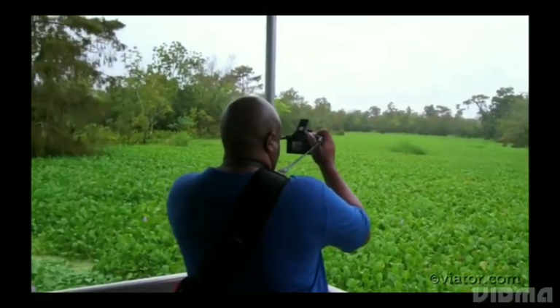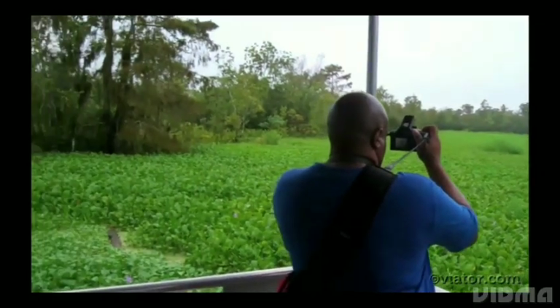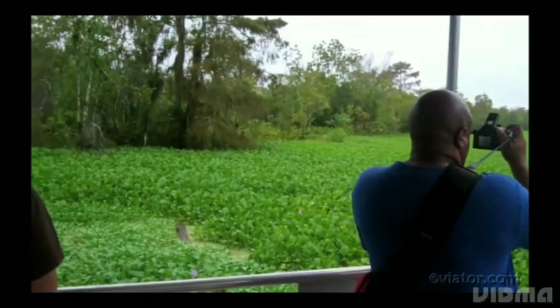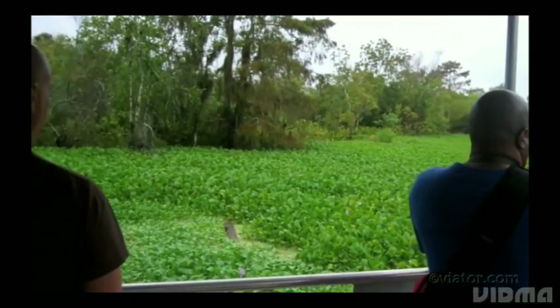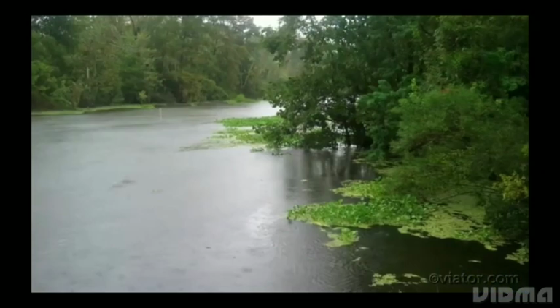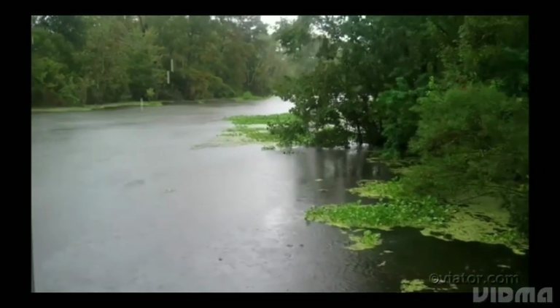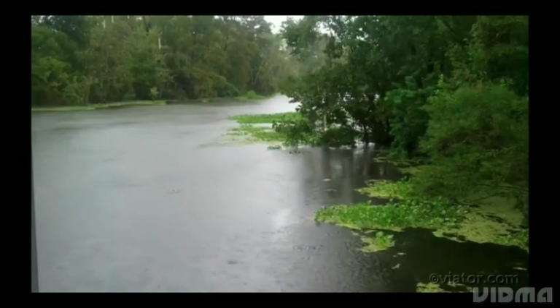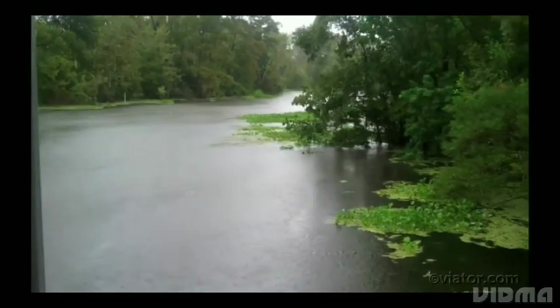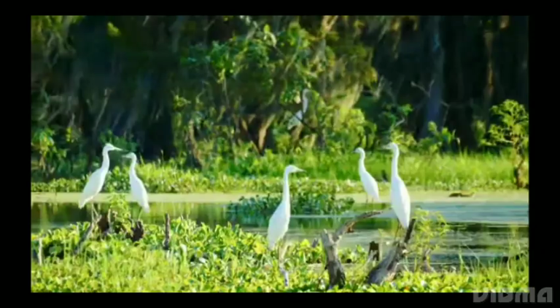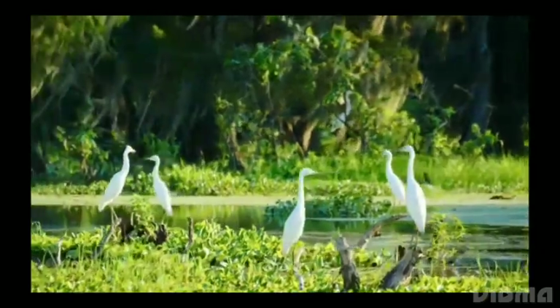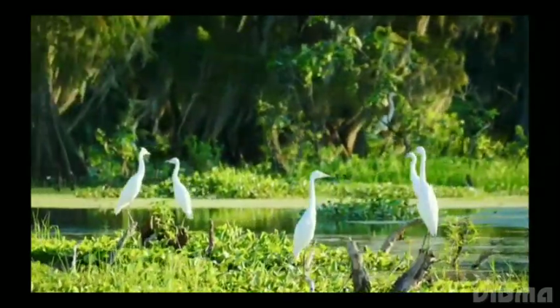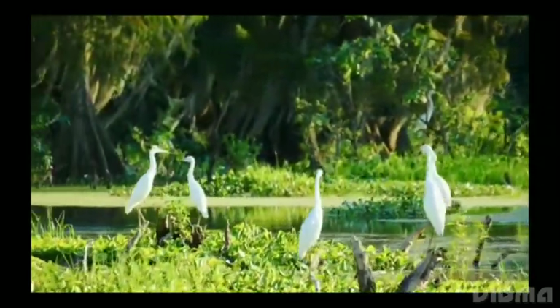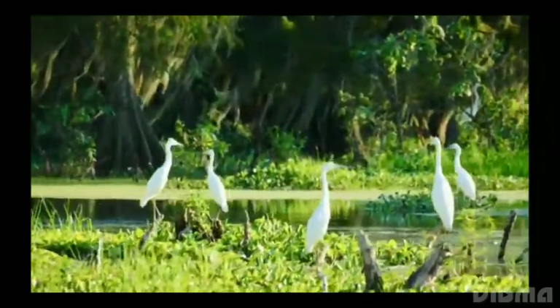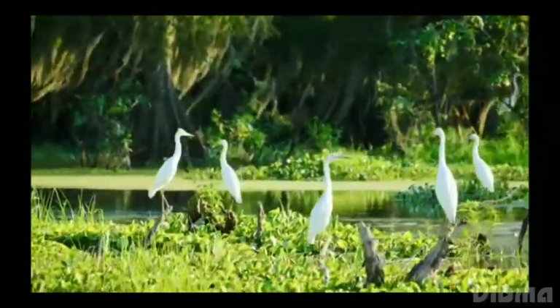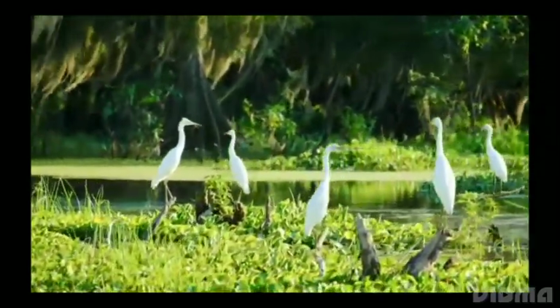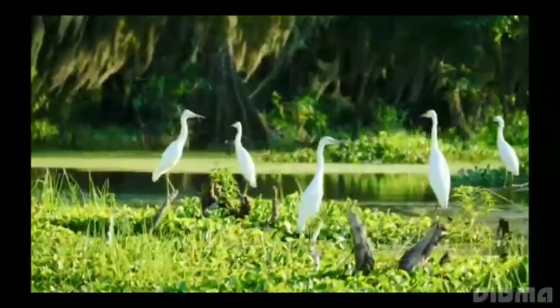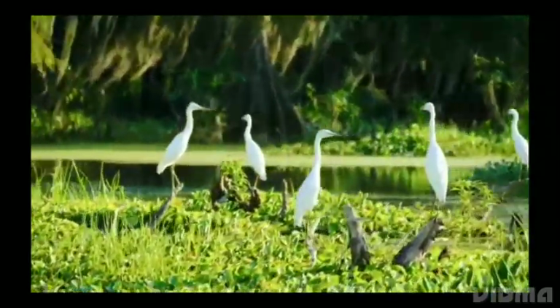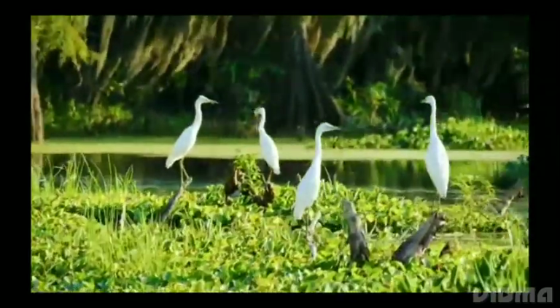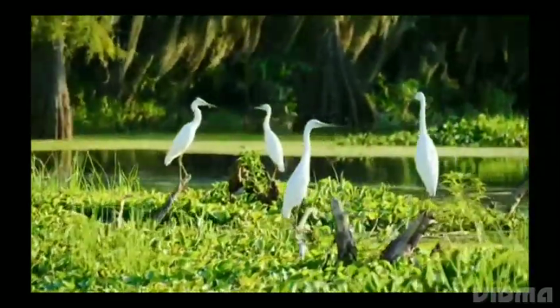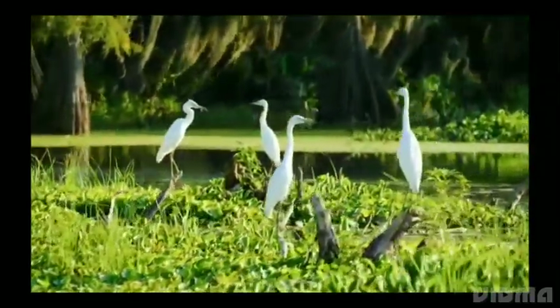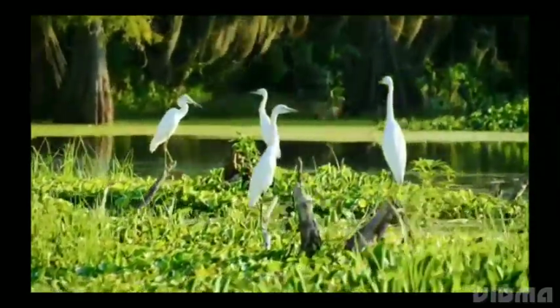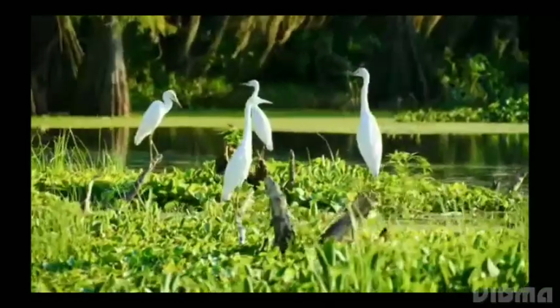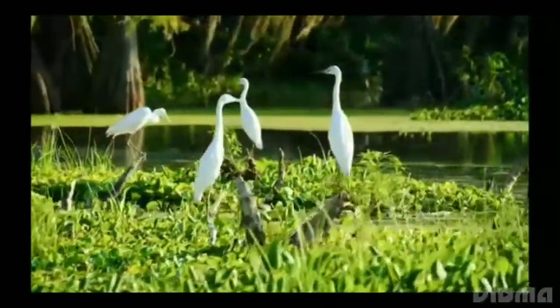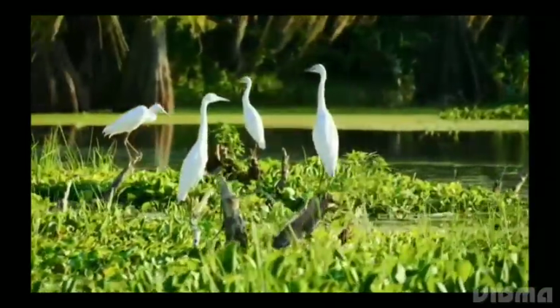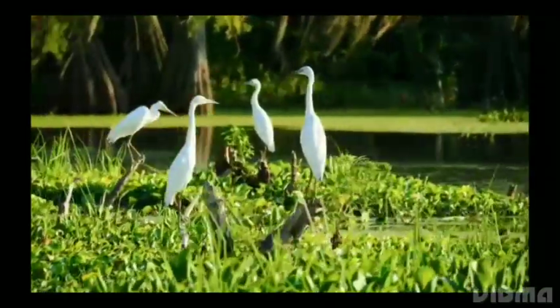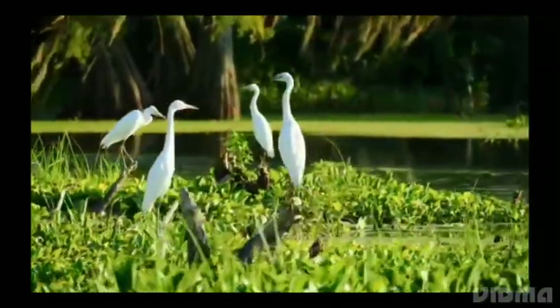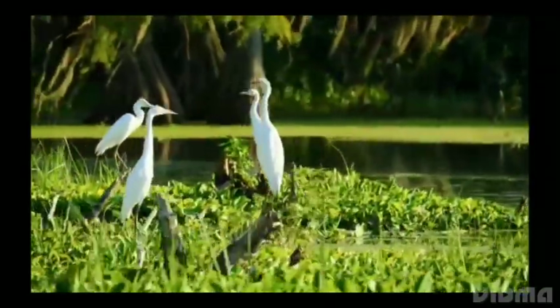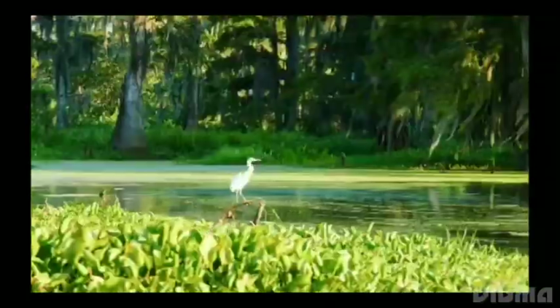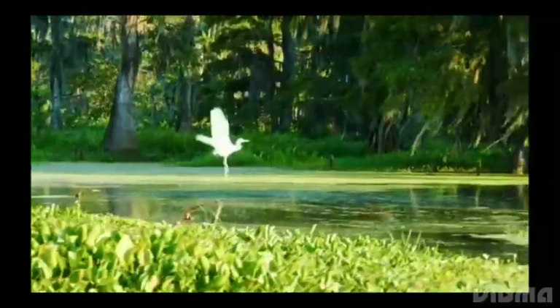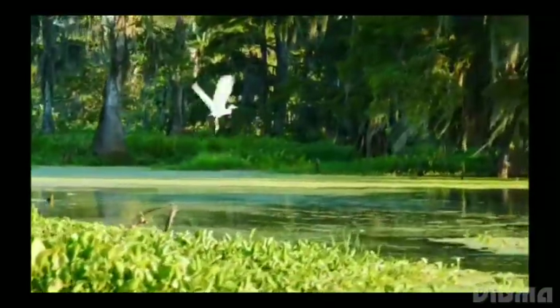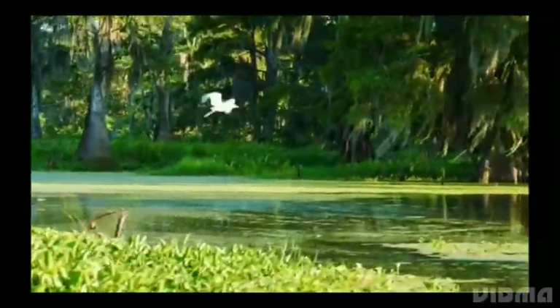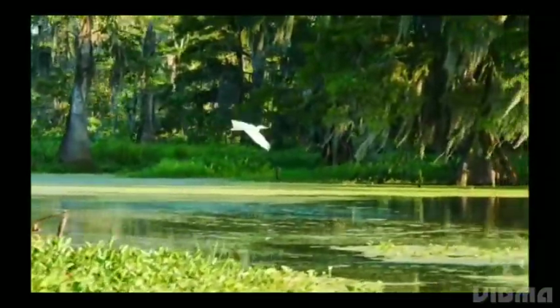The boat pulls up to a boat-accessed Cajun village. A local guide greets the travelers at the dock and begins to explain the history and inhabitants of the area. For two hours, the boat sails through the swamp.